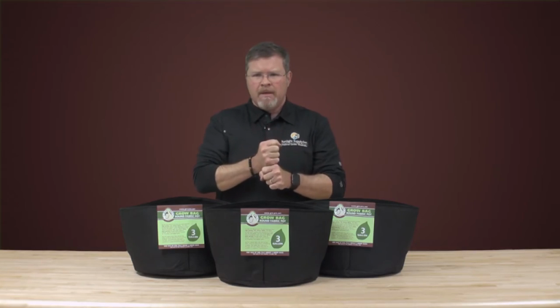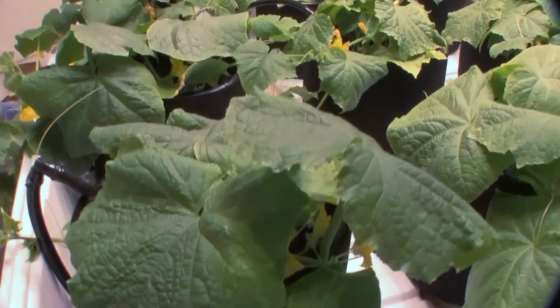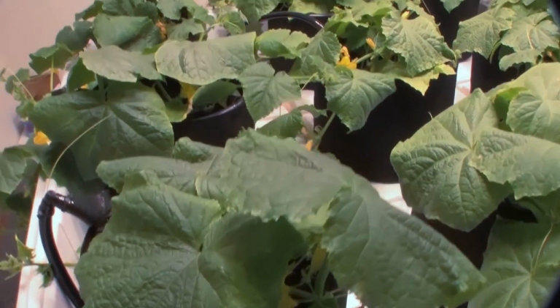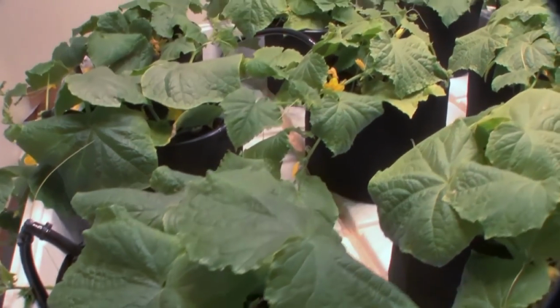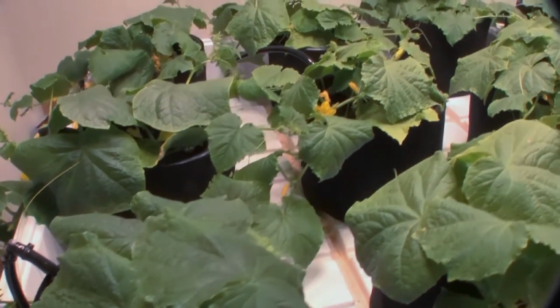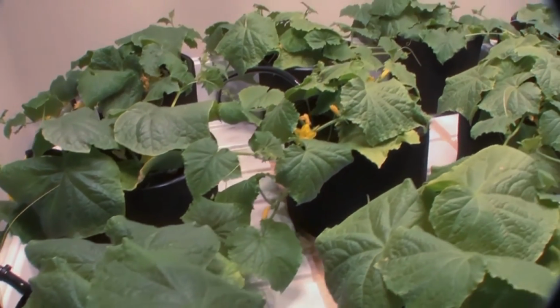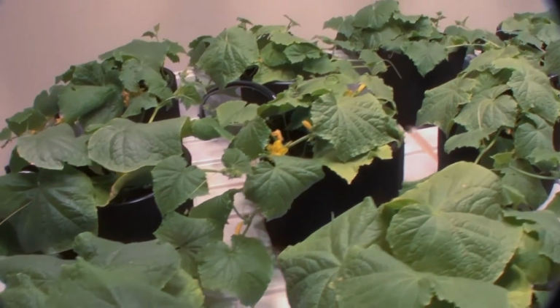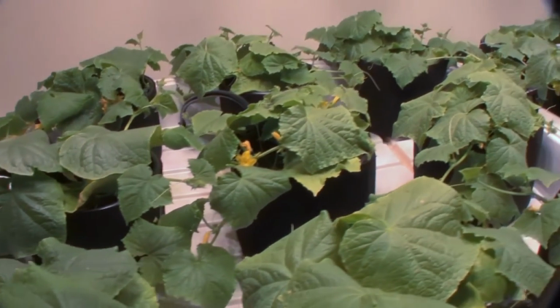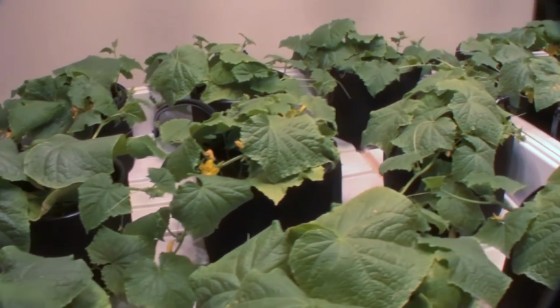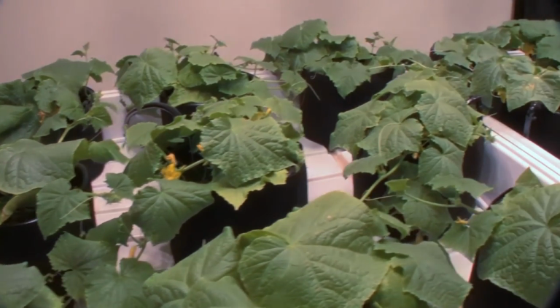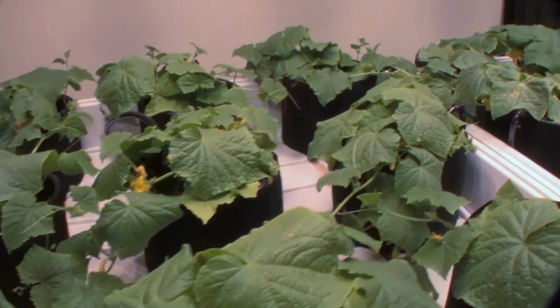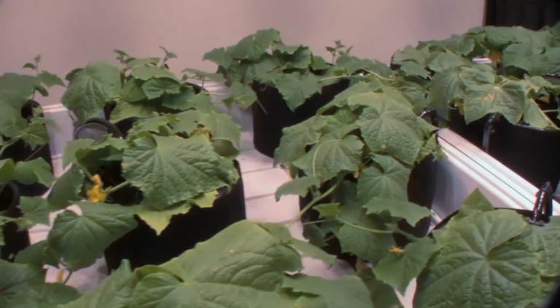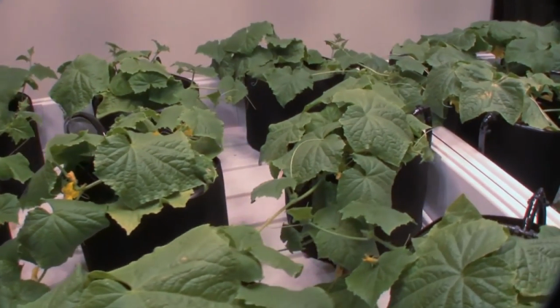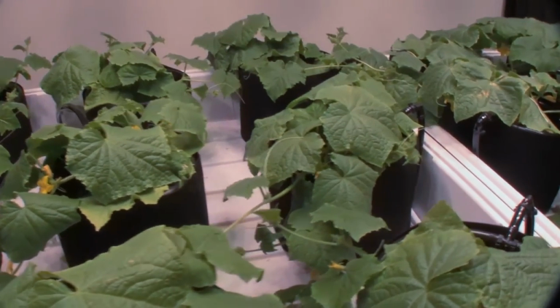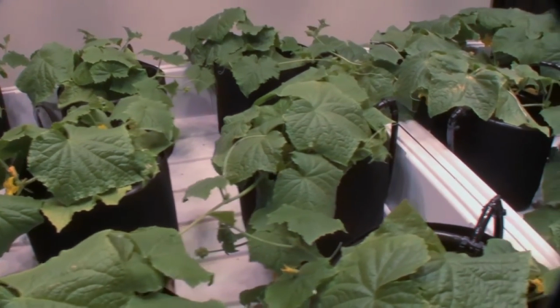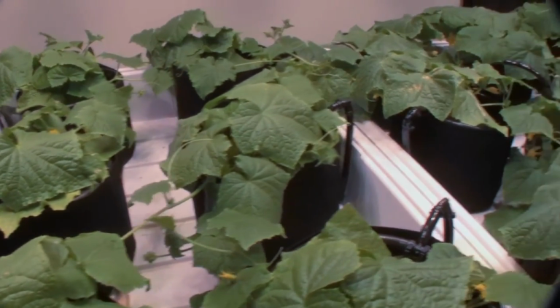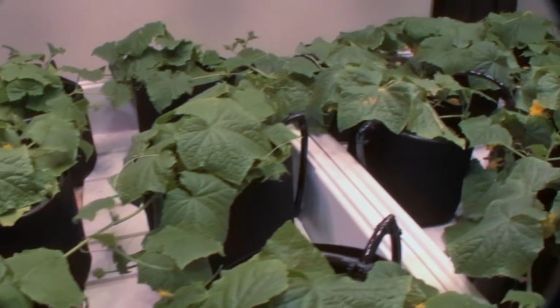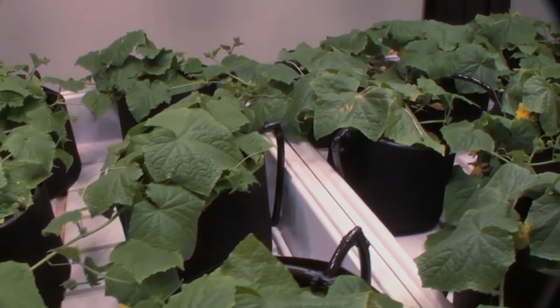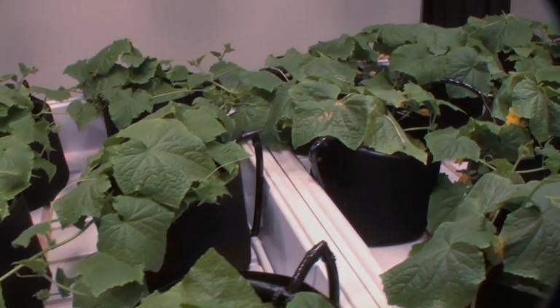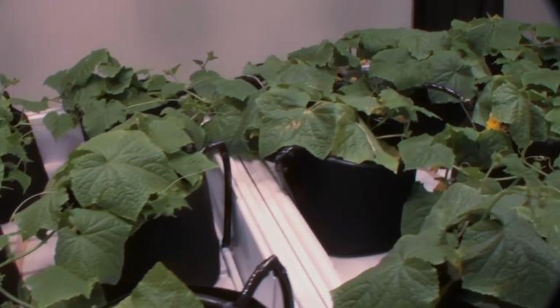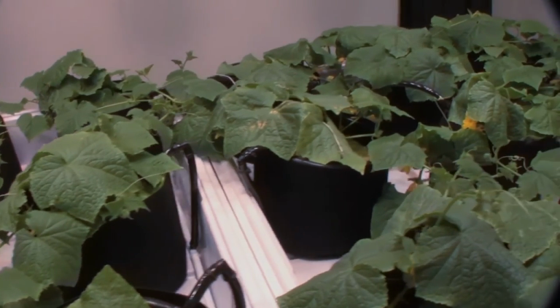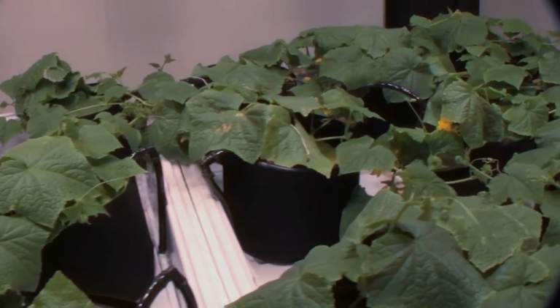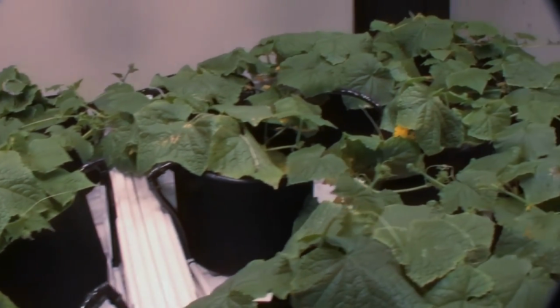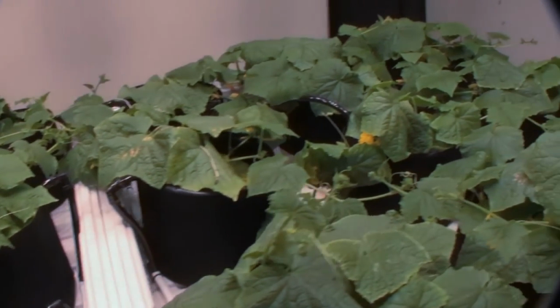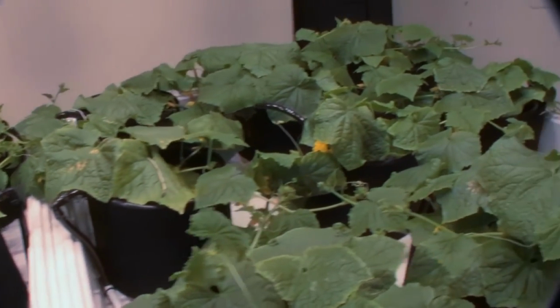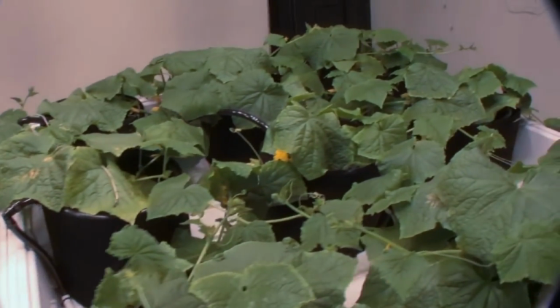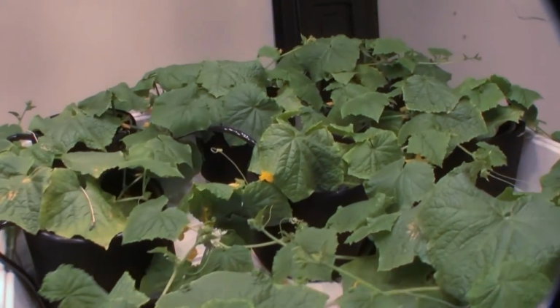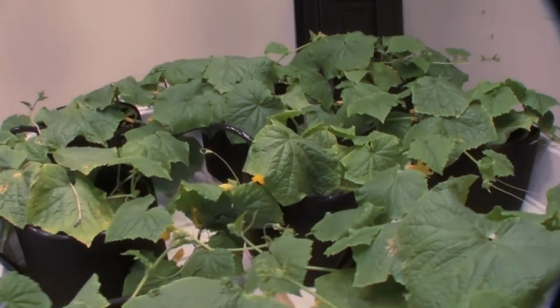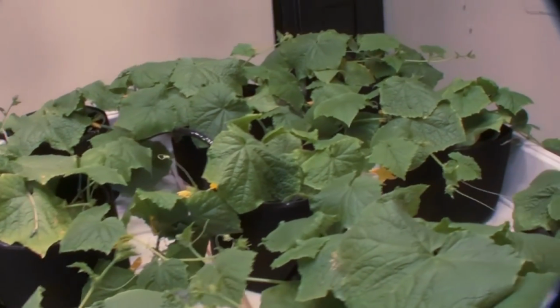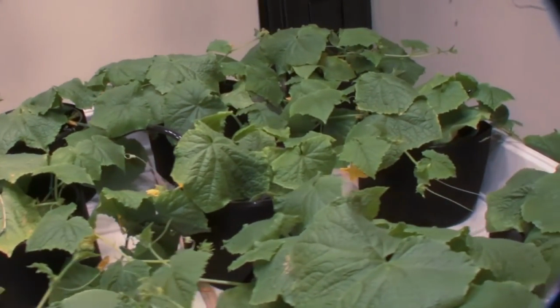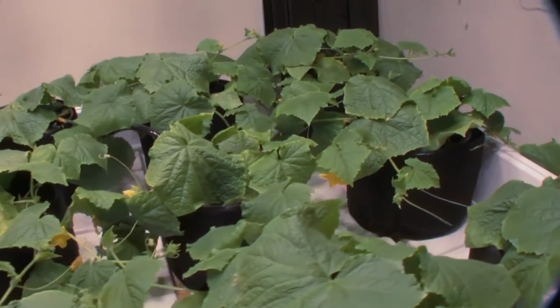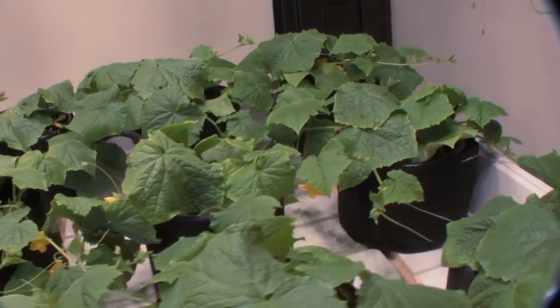Switching to fabric pots actually increases yield because plants need fiber to capture moisture and nutrients most effectively.